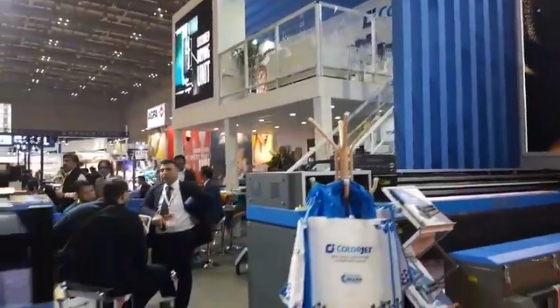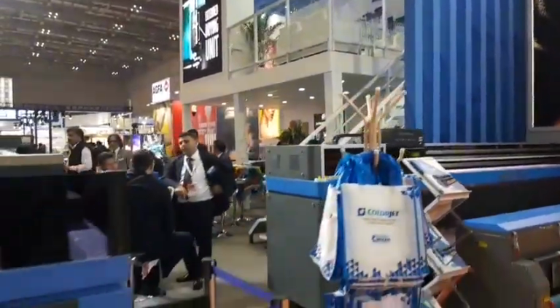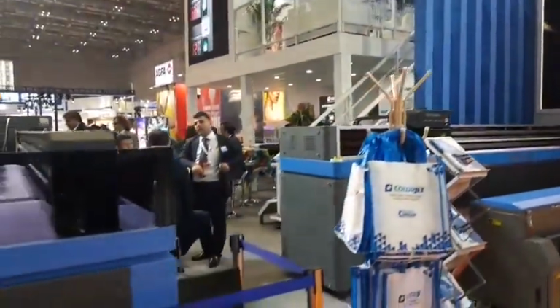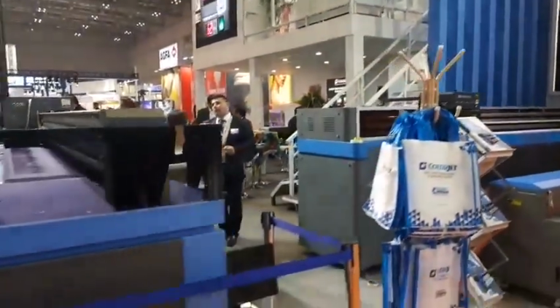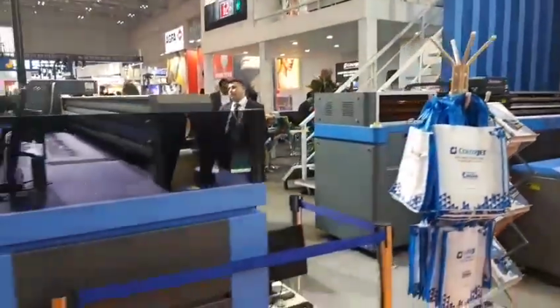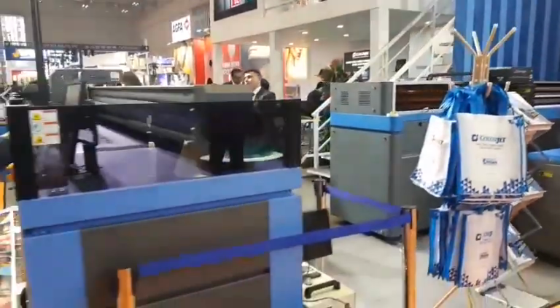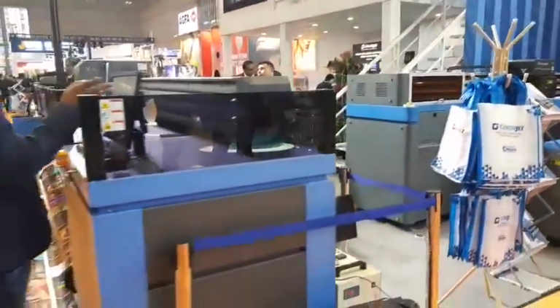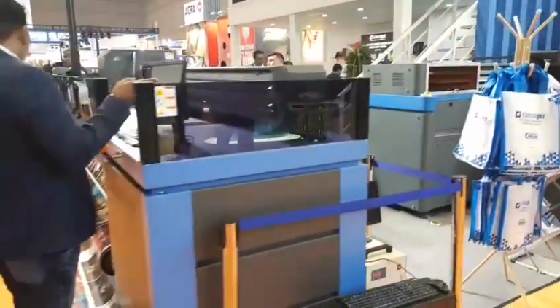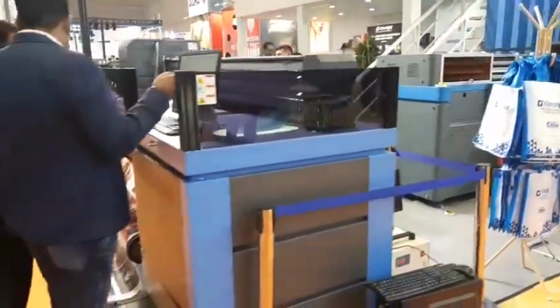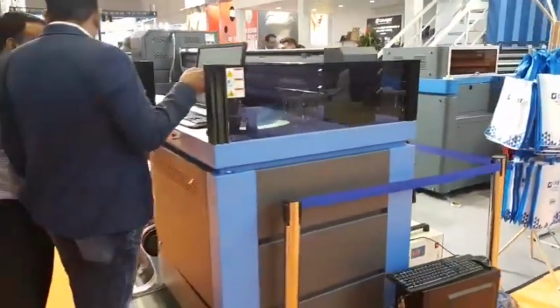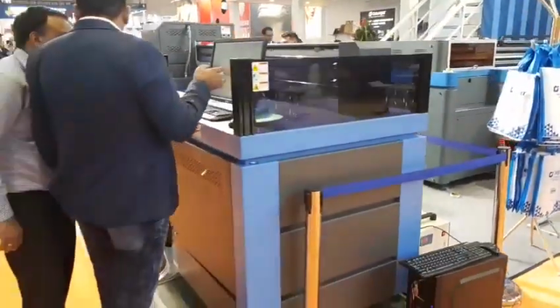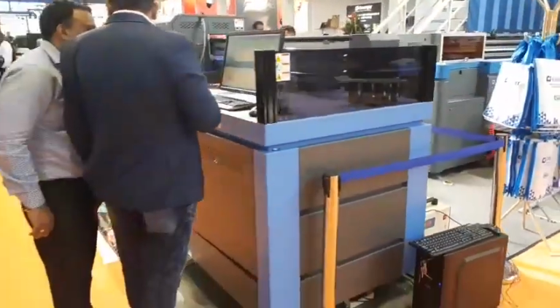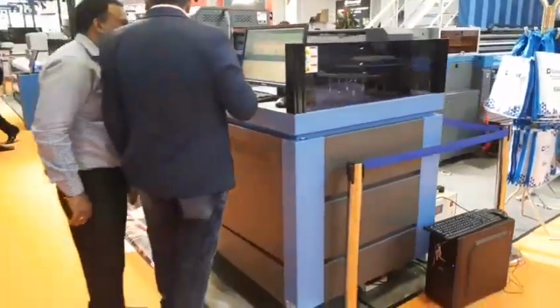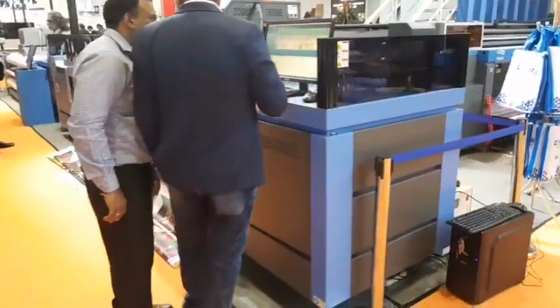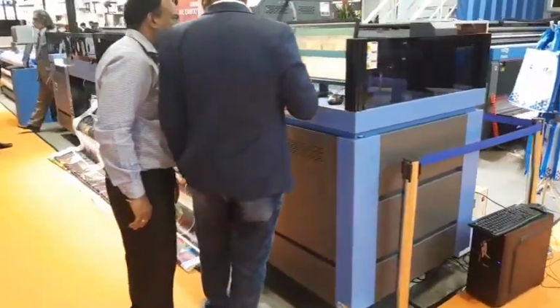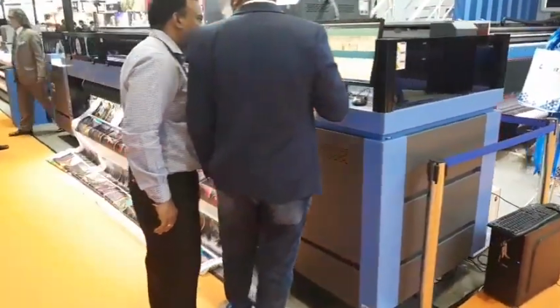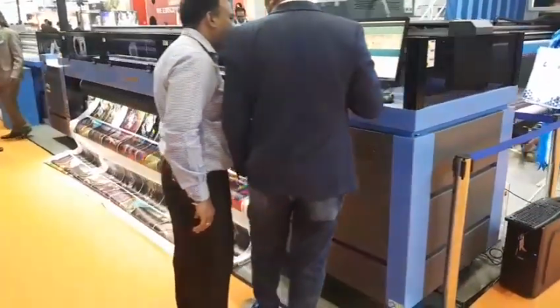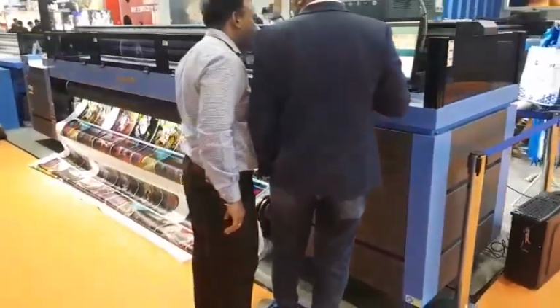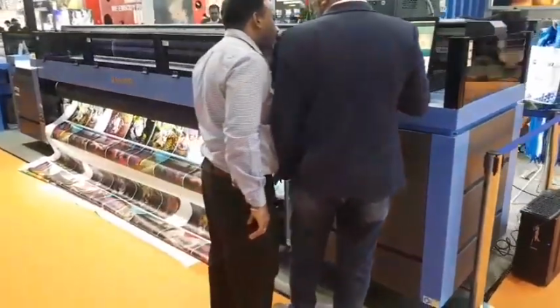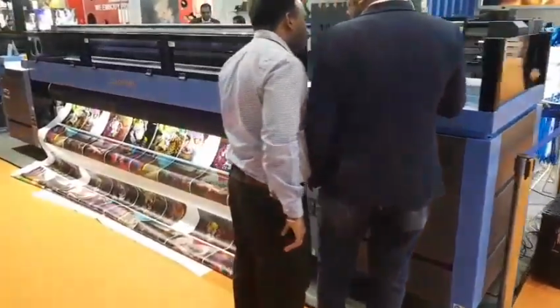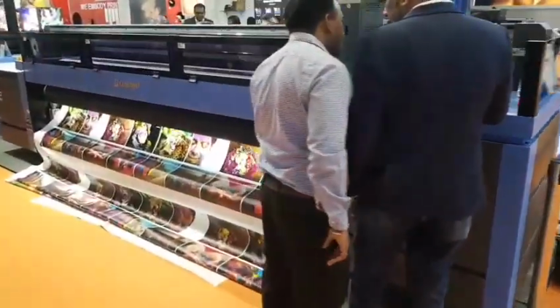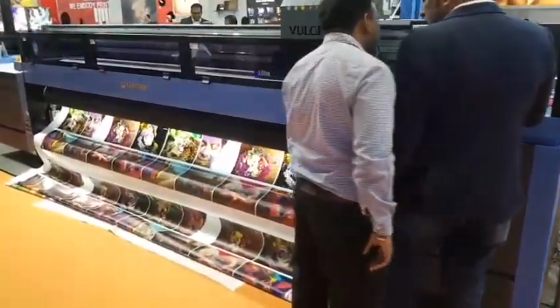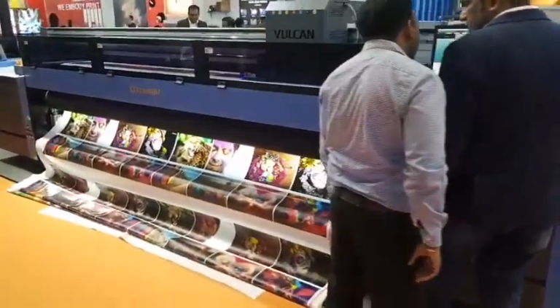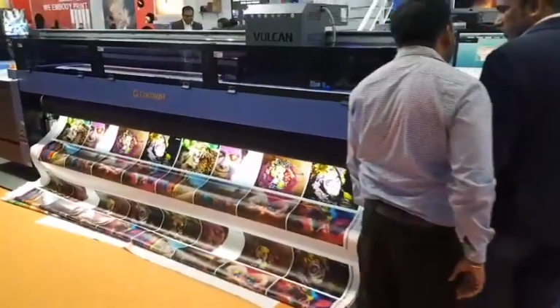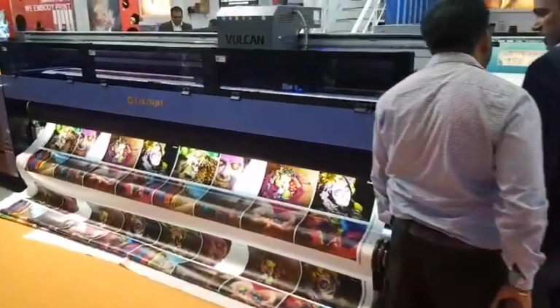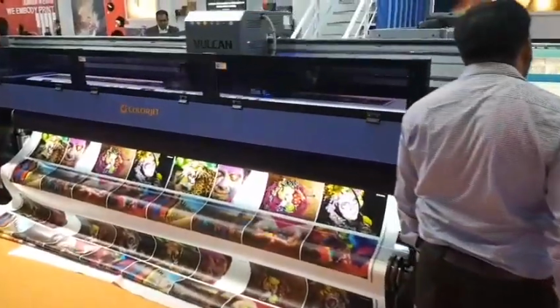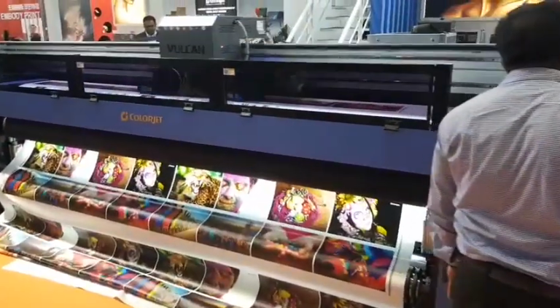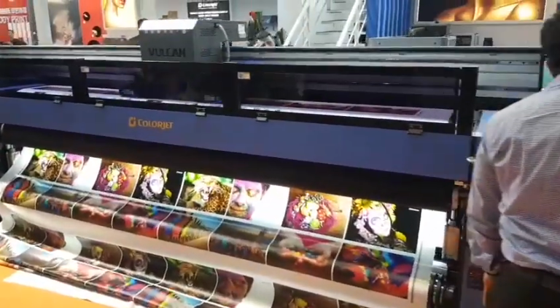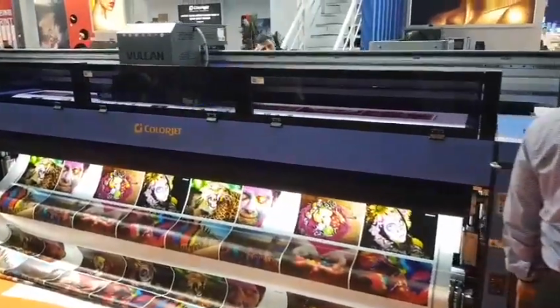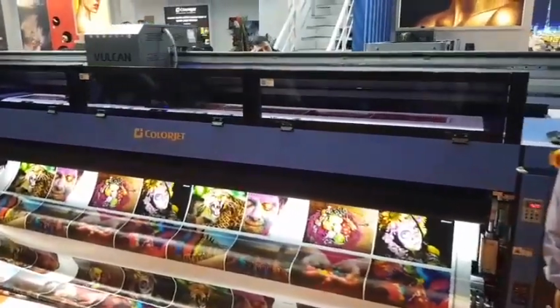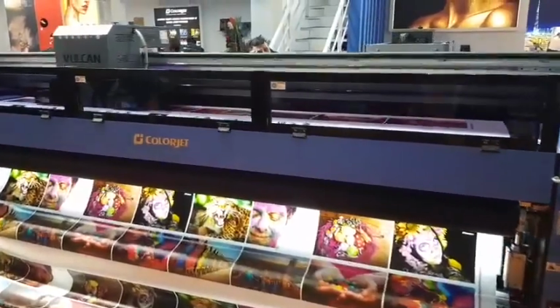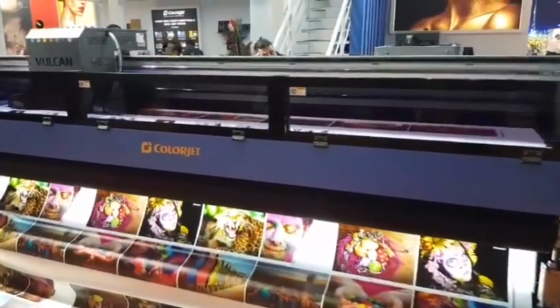Now we'll go to Vulcan, which is a 3.2m UV roll-to-roll. And you can see it printing live with six colours plus white.